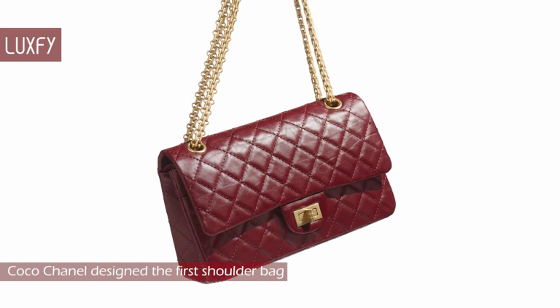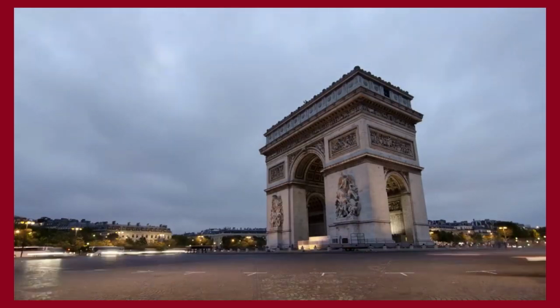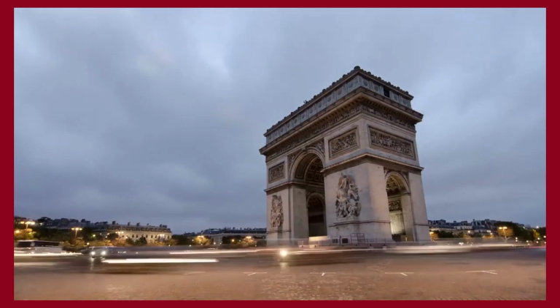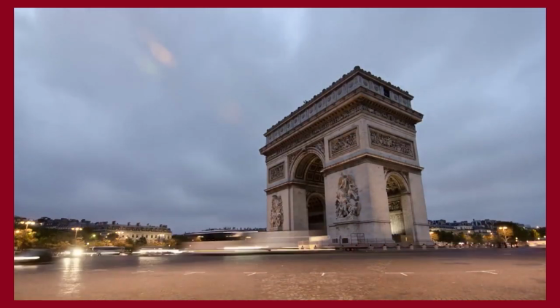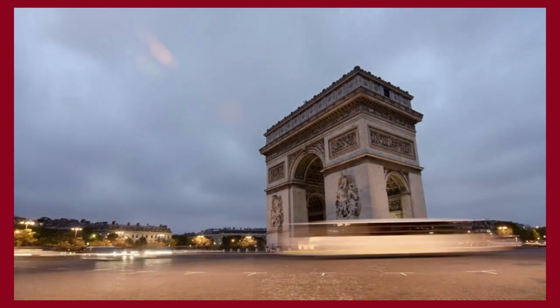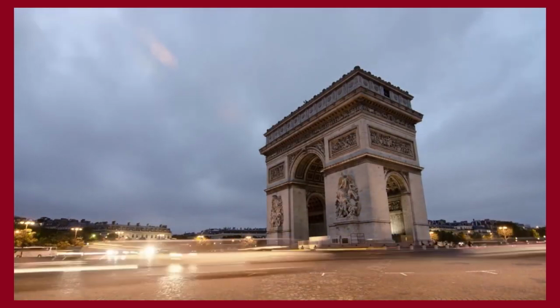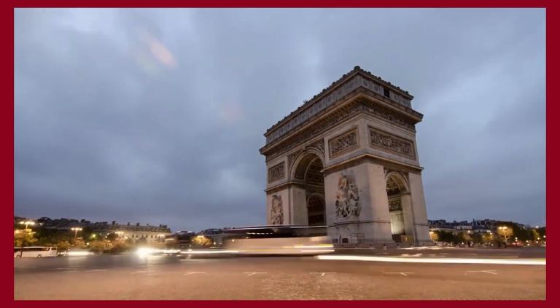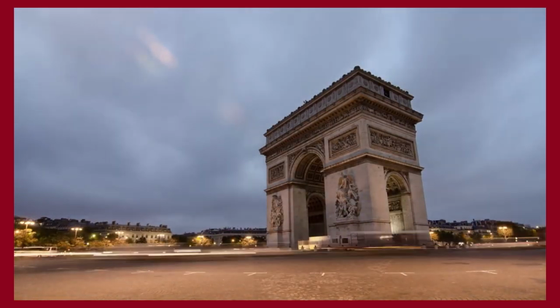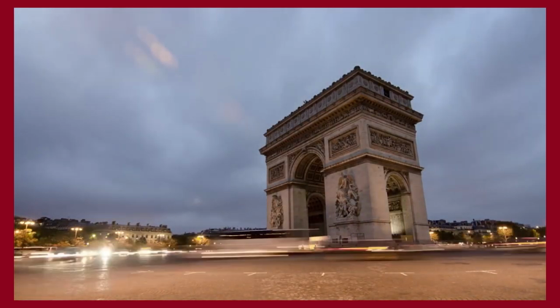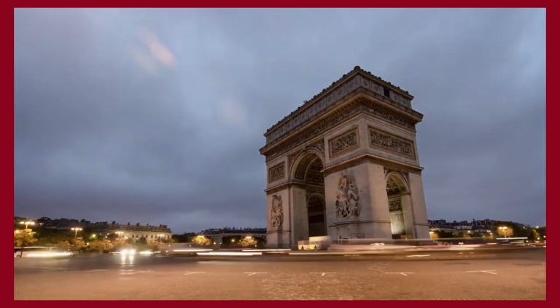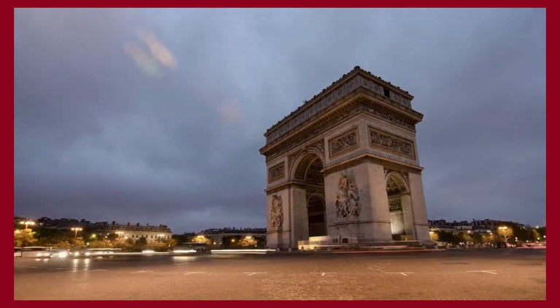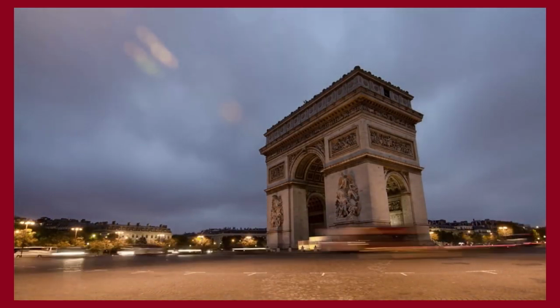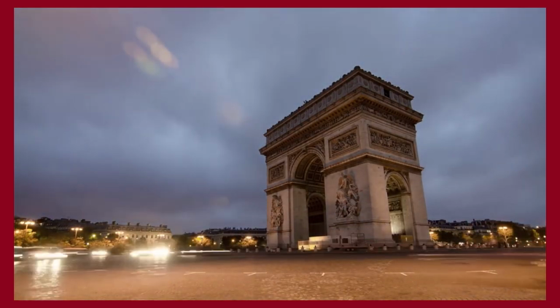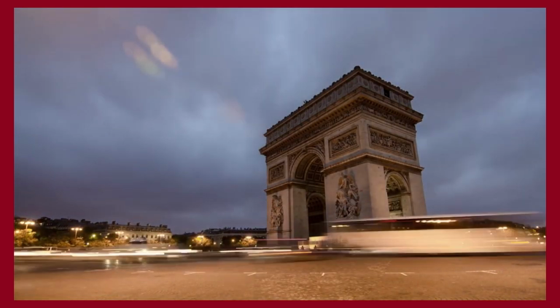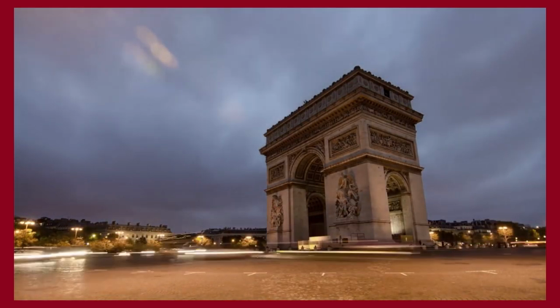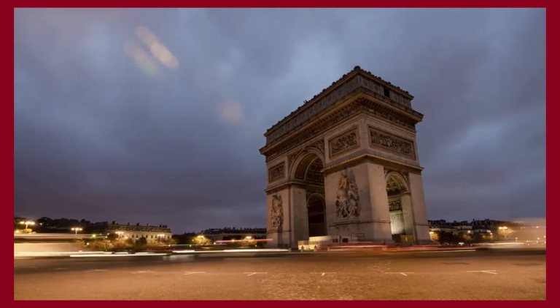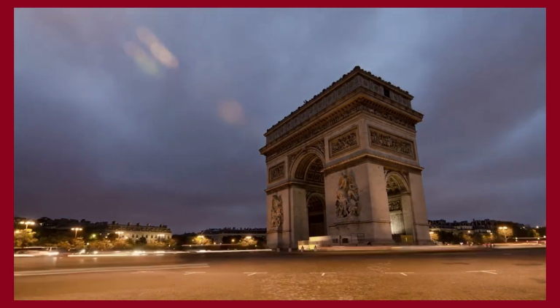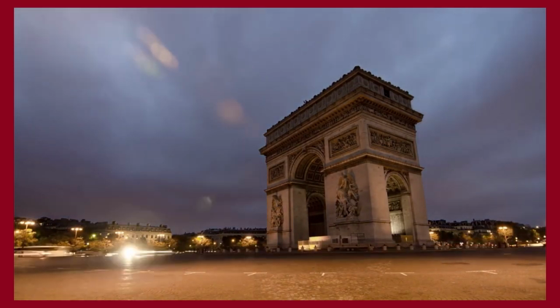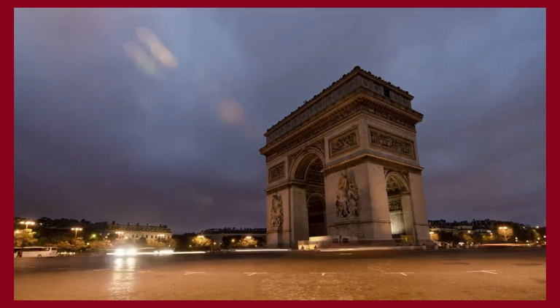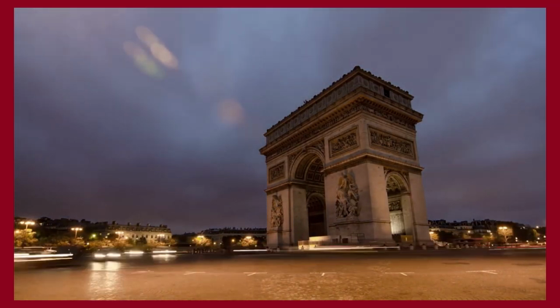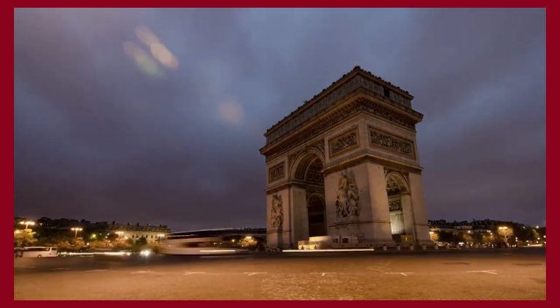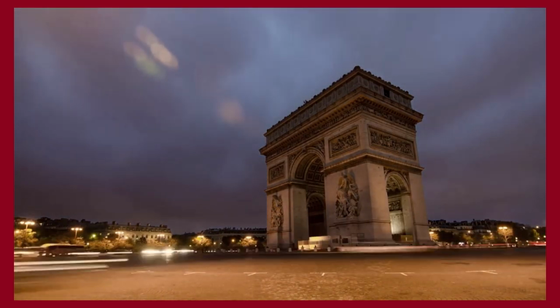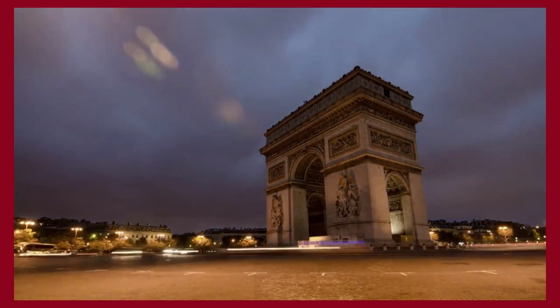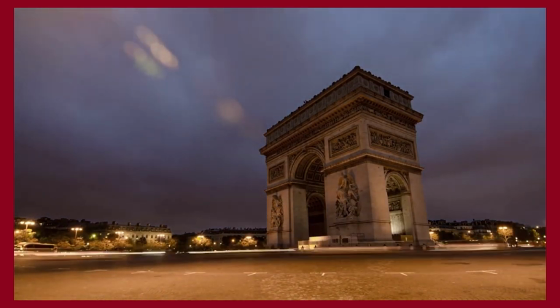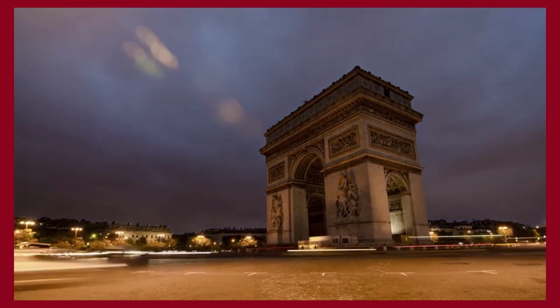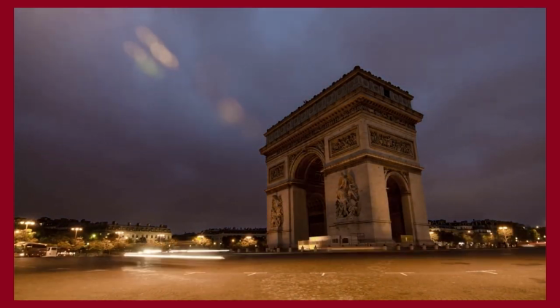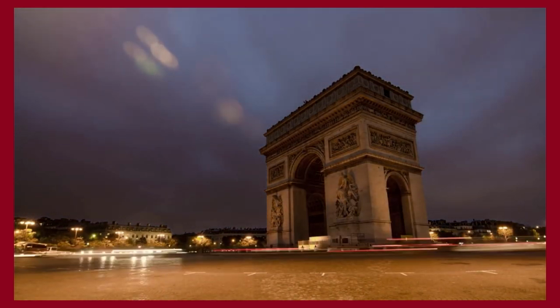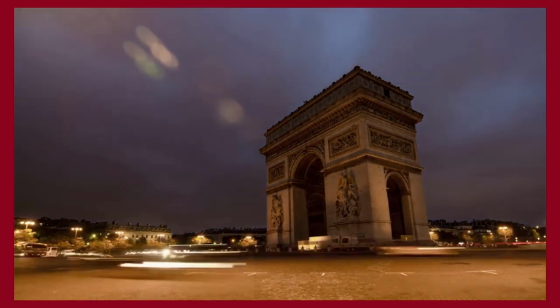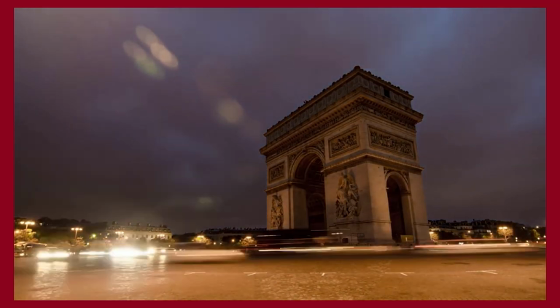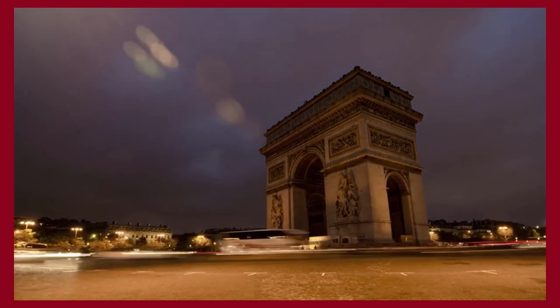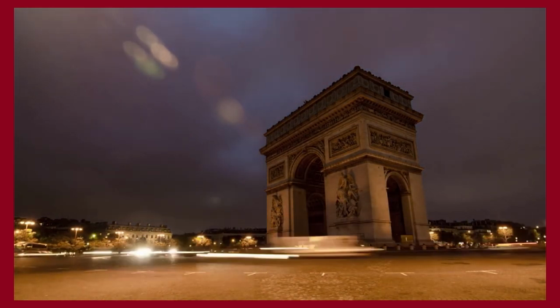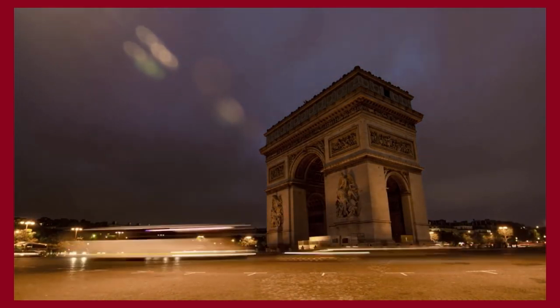Thank you for spending some time with us! Make sure to like and subscribe so you never miss a video. In return, I'll provide you with the best content about fashion, travel, and luxury living. See you soon!